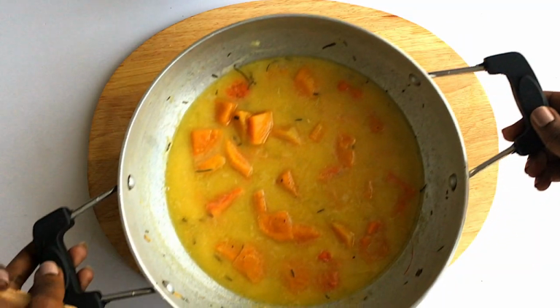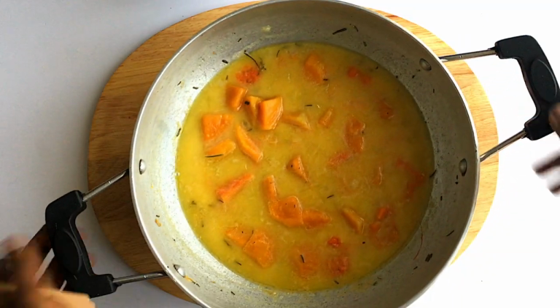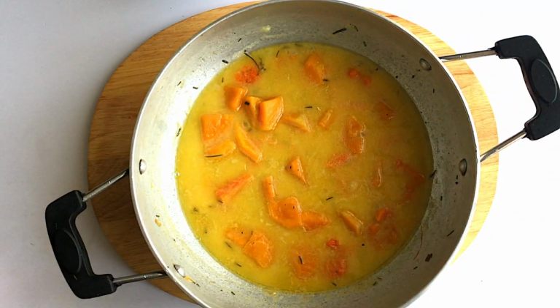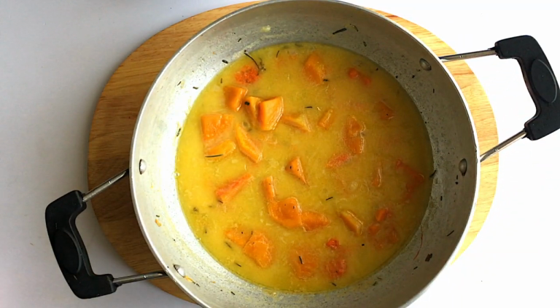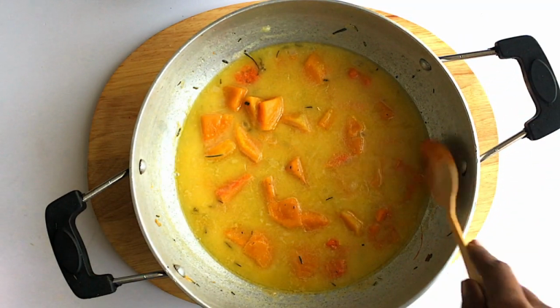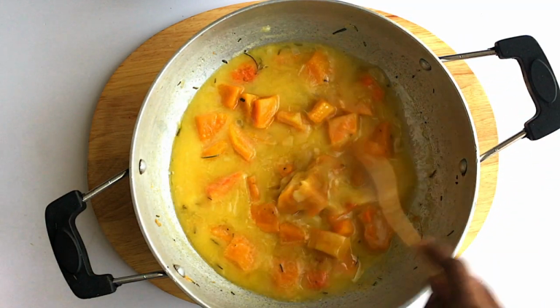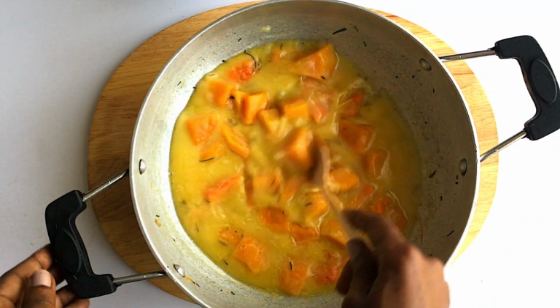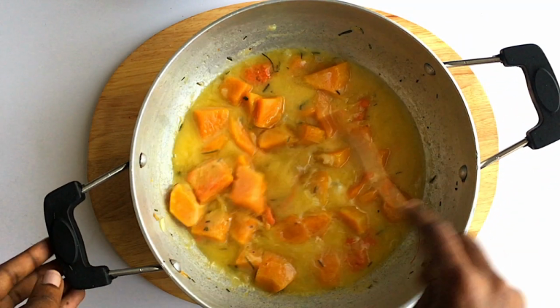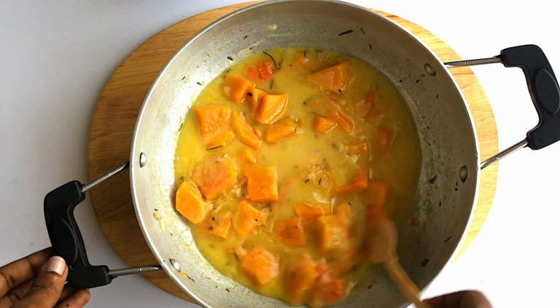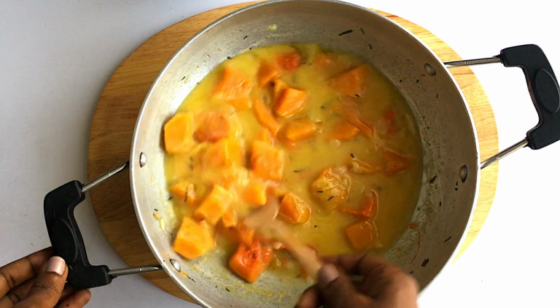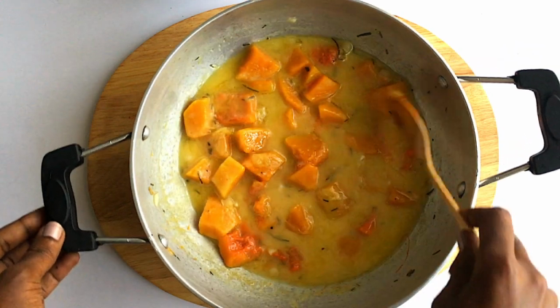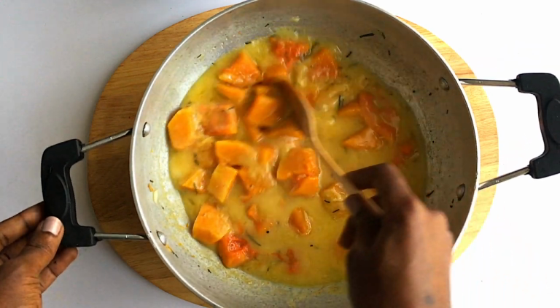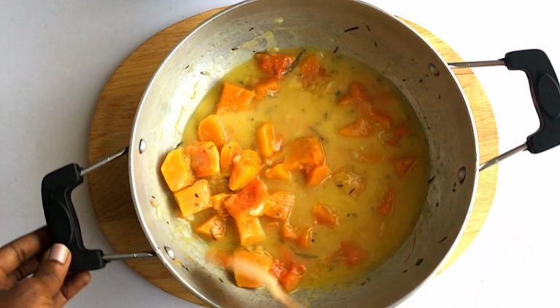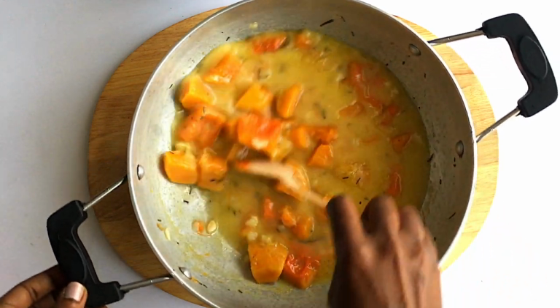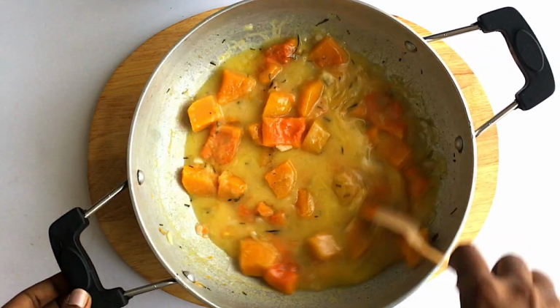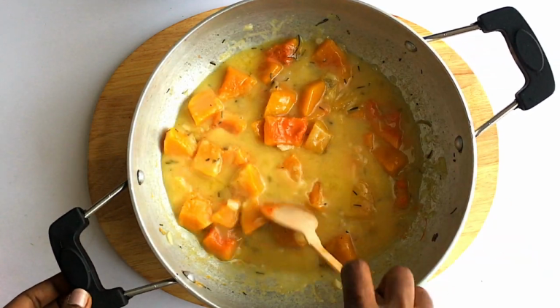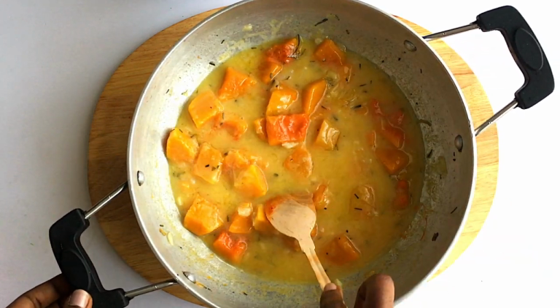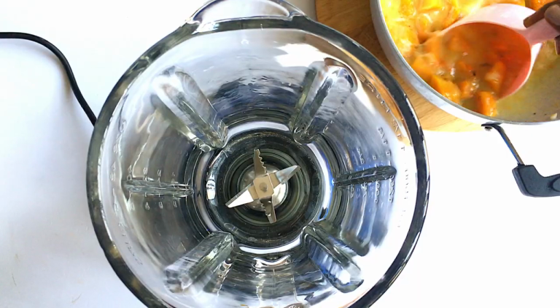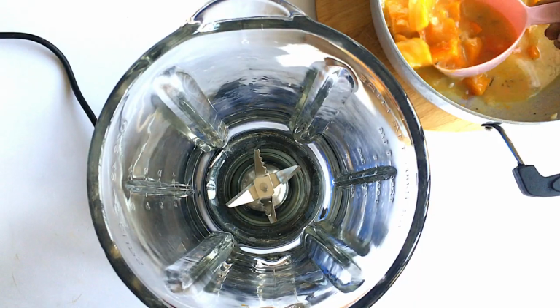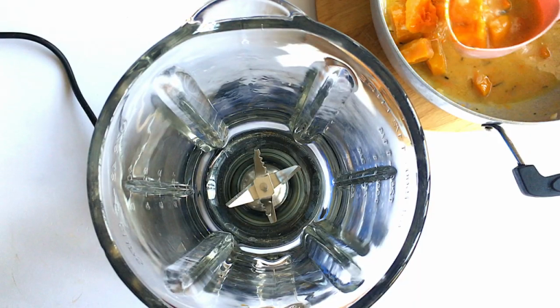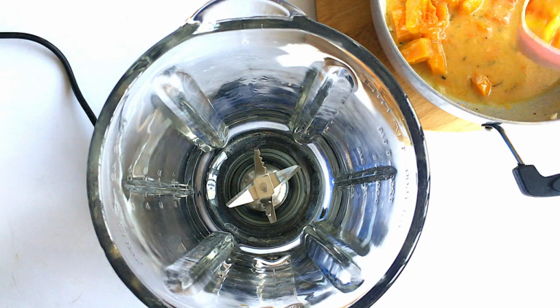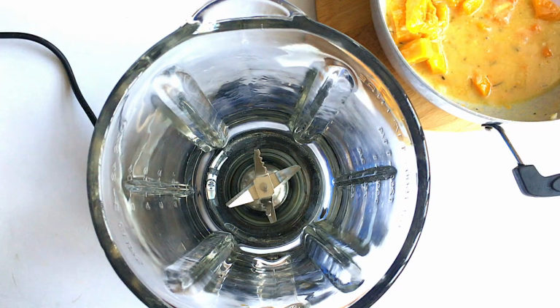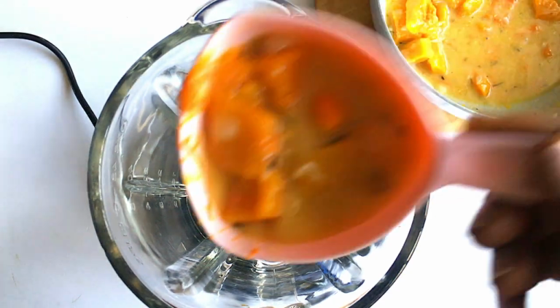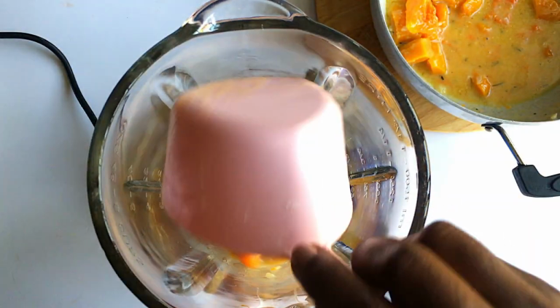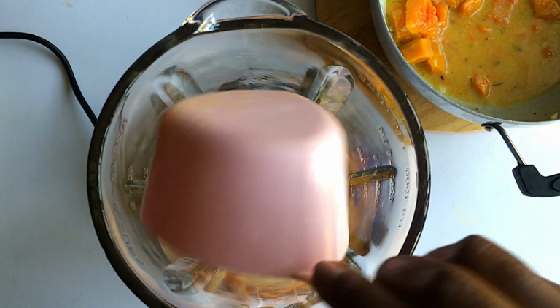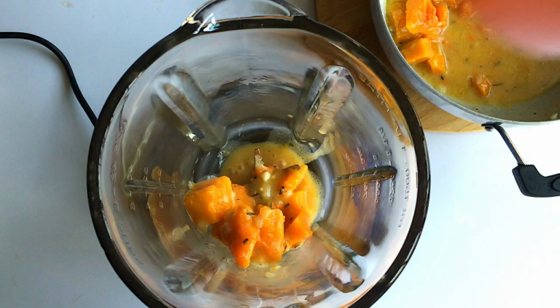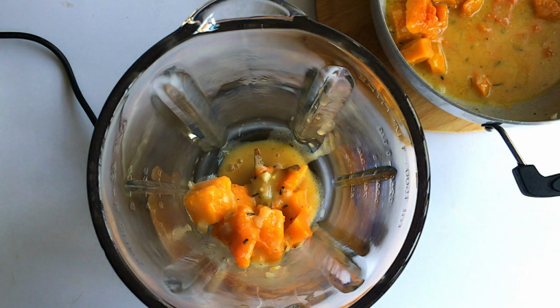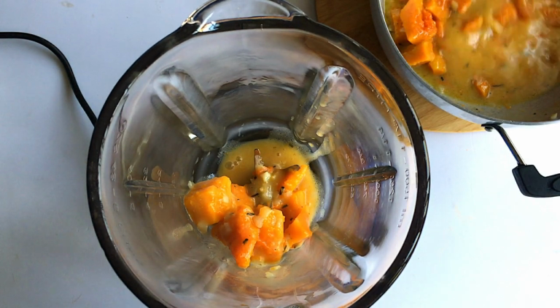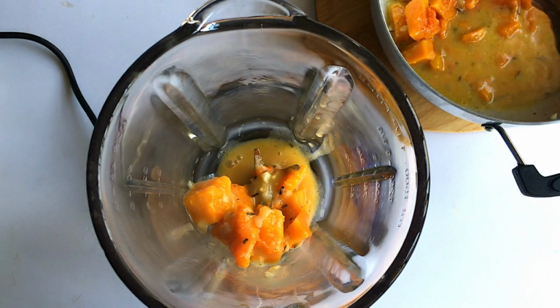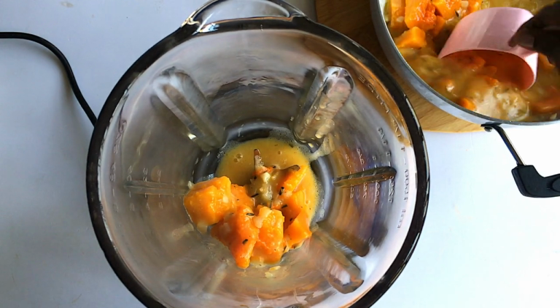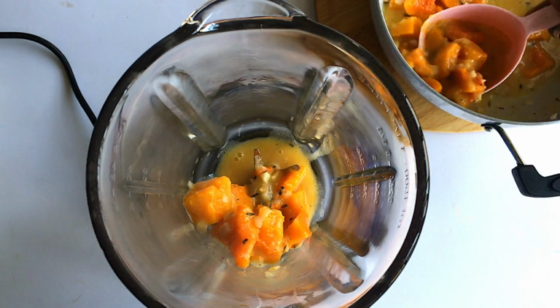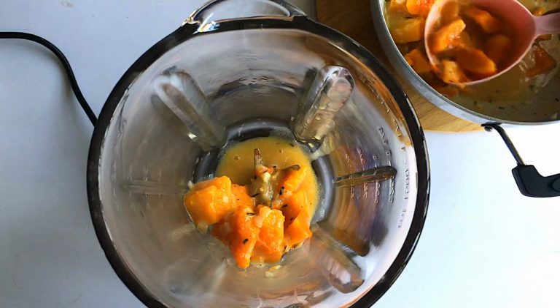The squash is ready, guys — you can see the soup is so creamy! The next thing you're going to do is transfer all of this into a blender, then blend it until everything is creamy and smooth.